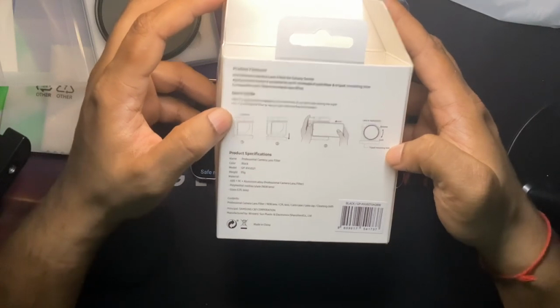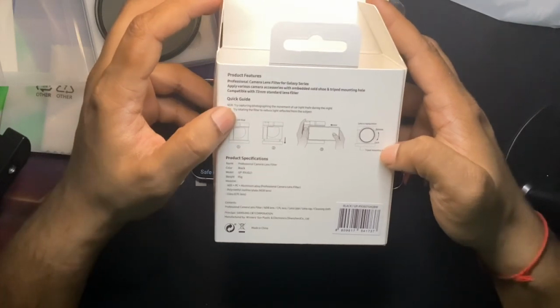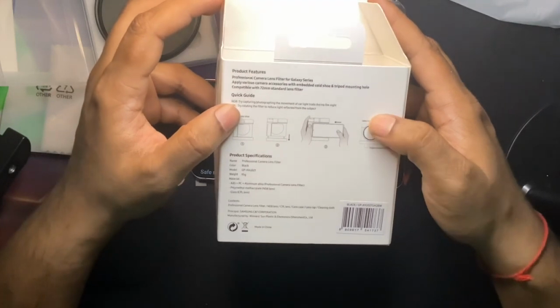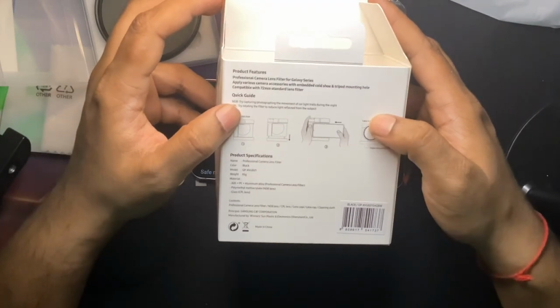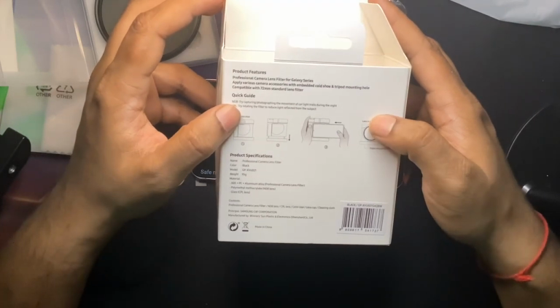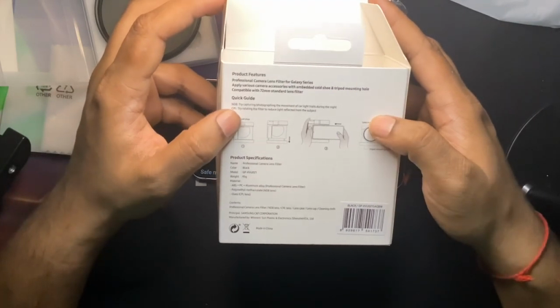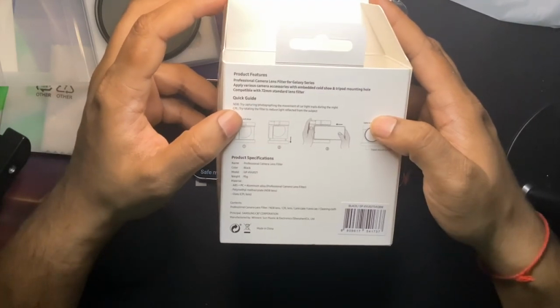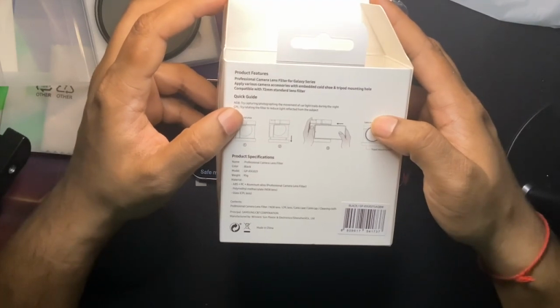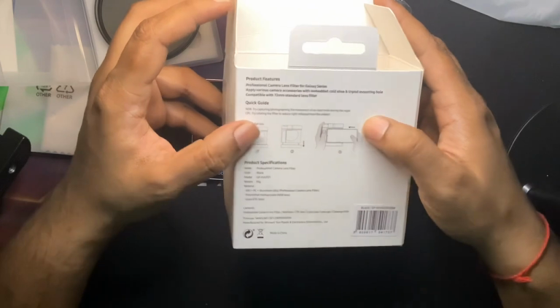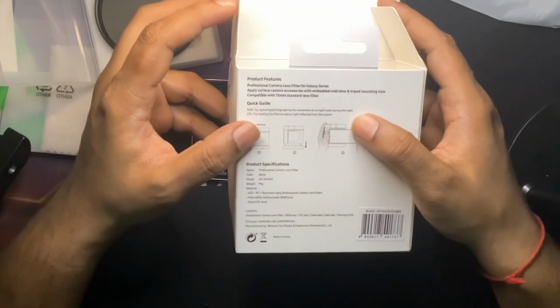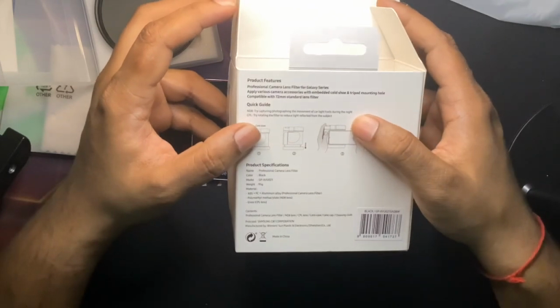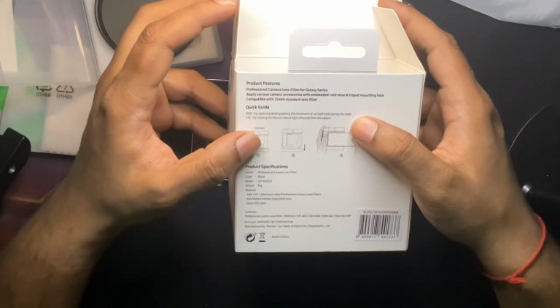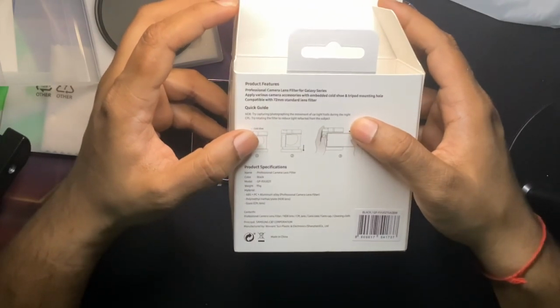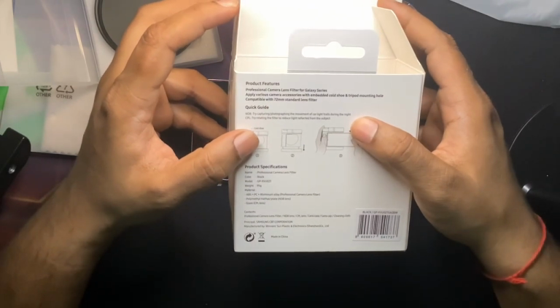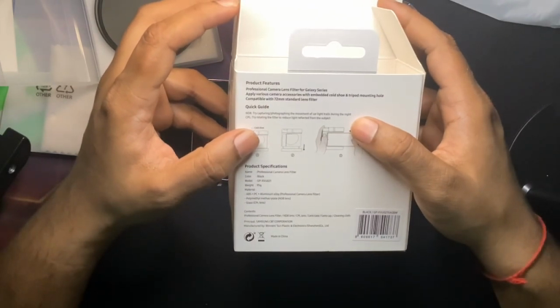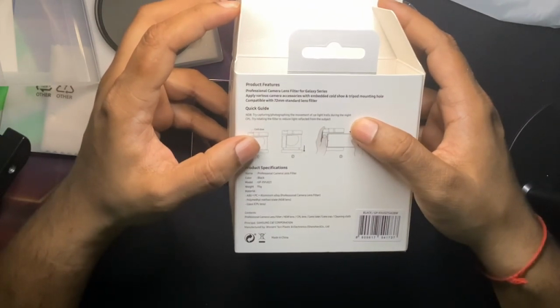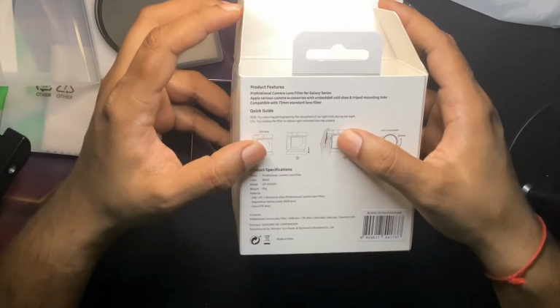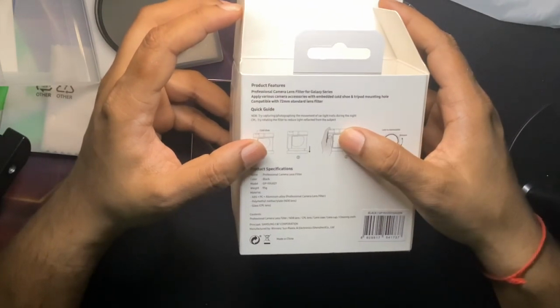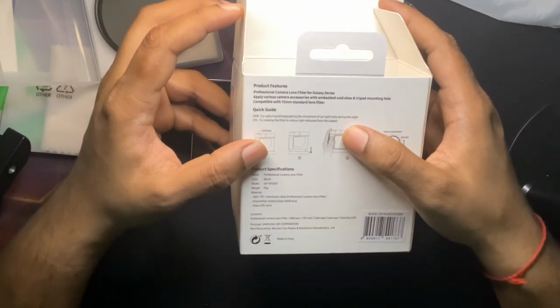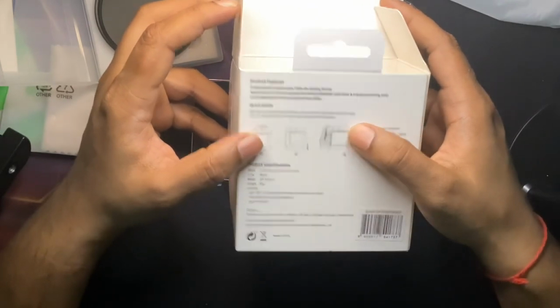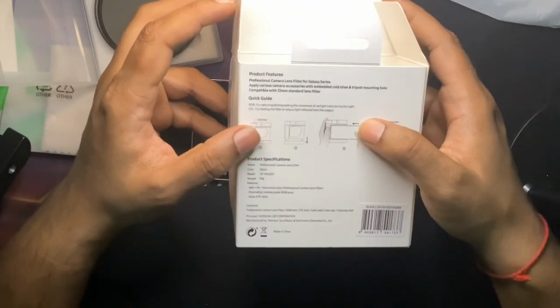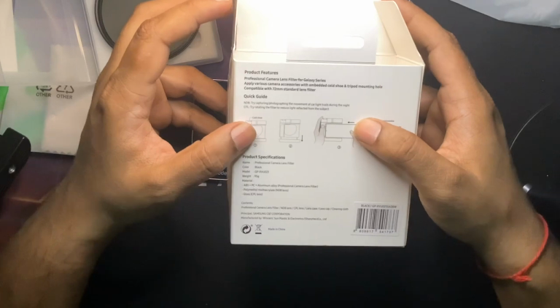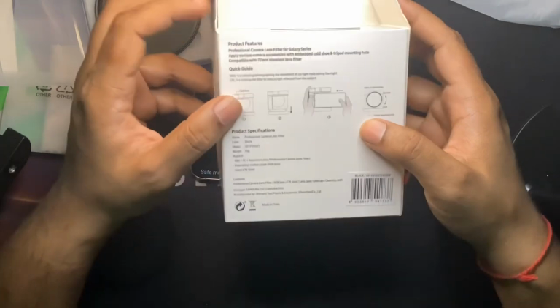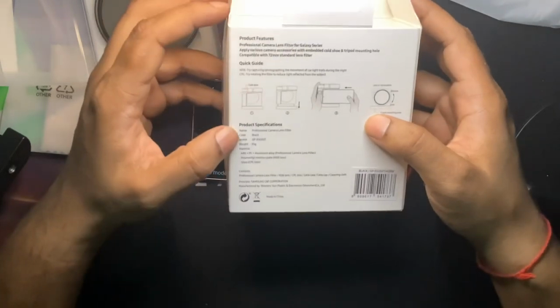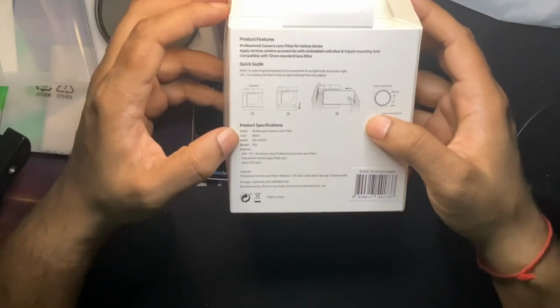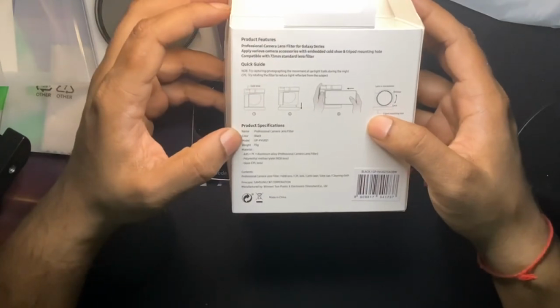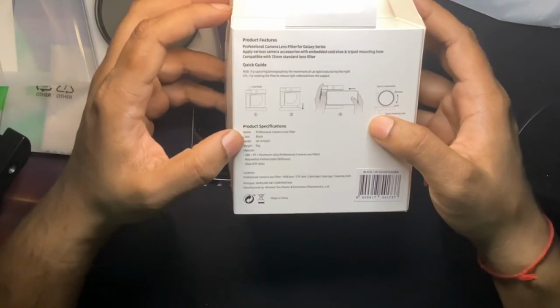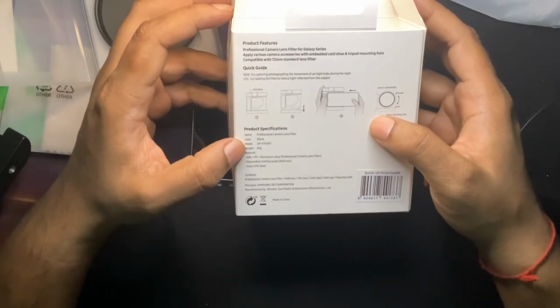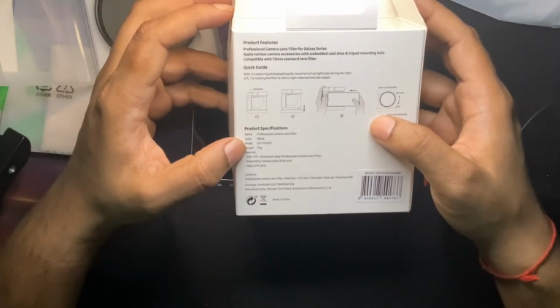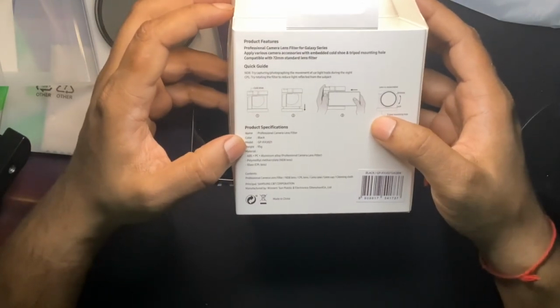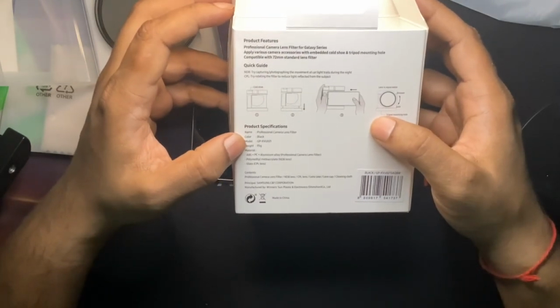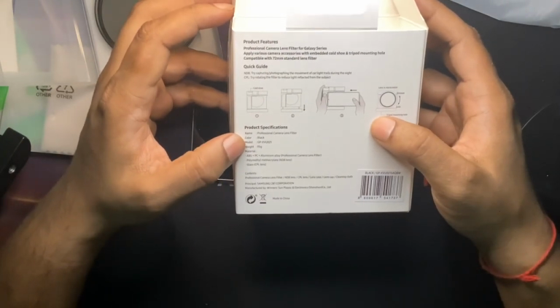Try capturing the moments of car light trails during the night — try rotating the filter to reduce light reflected from the subject. So this is a professional camera lens filter, color black.